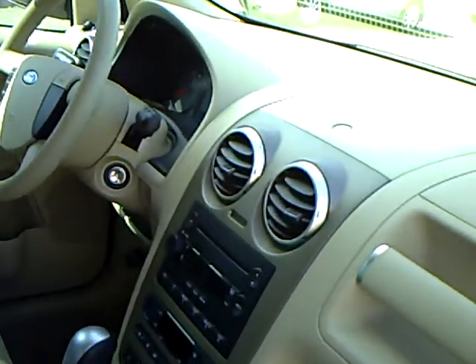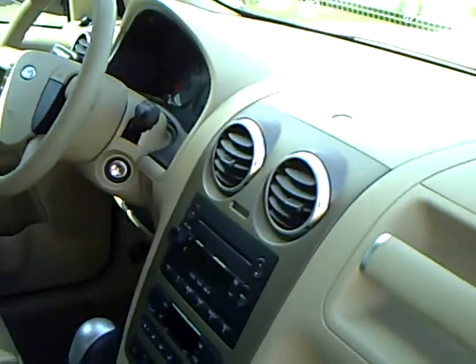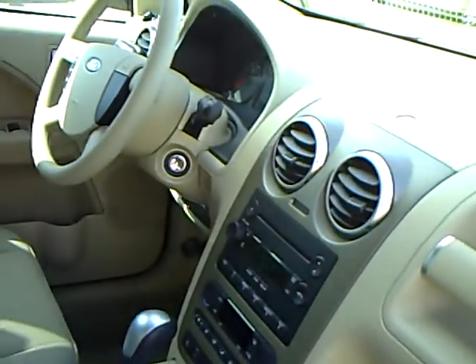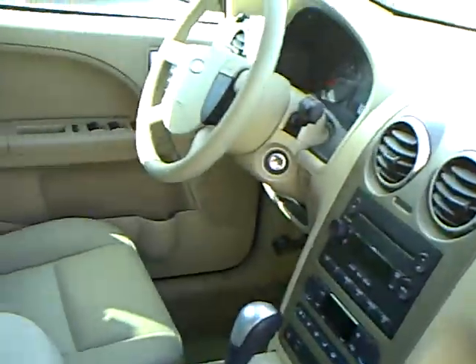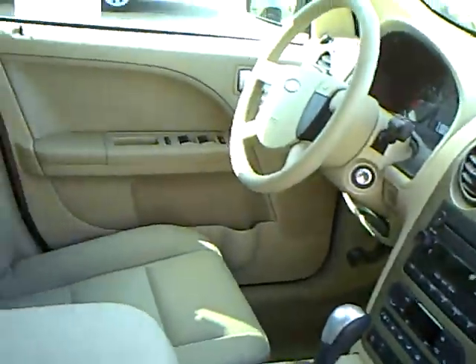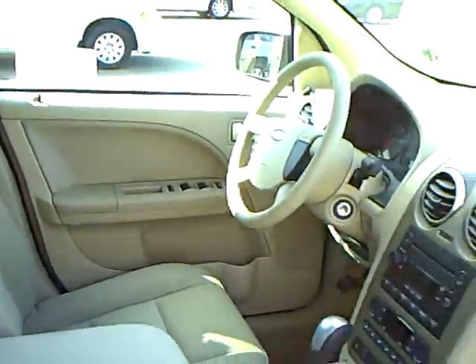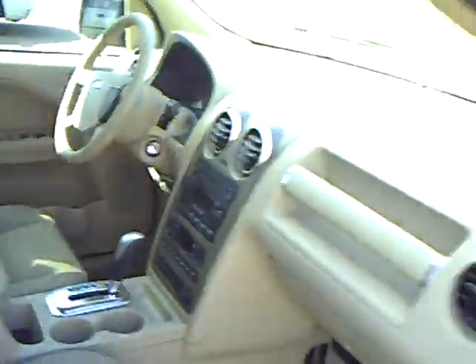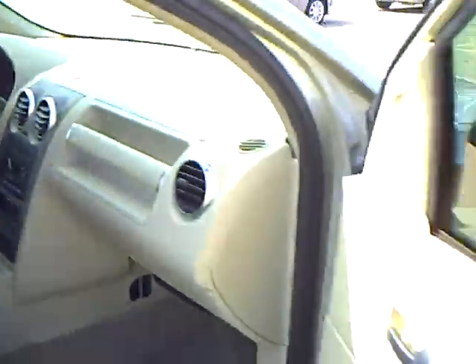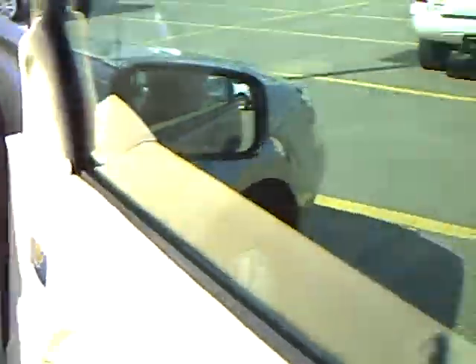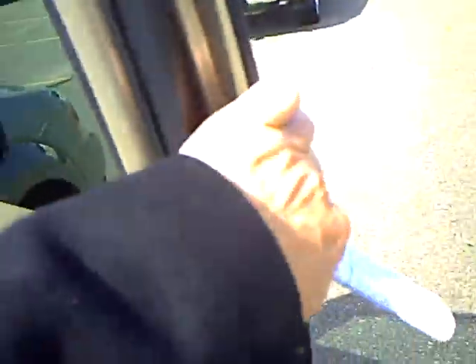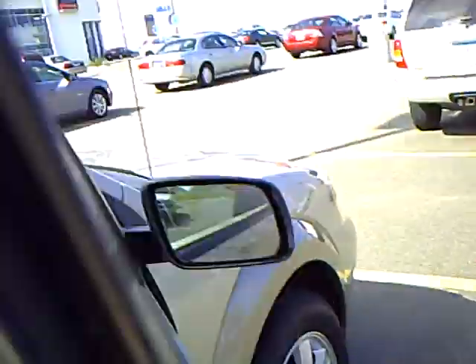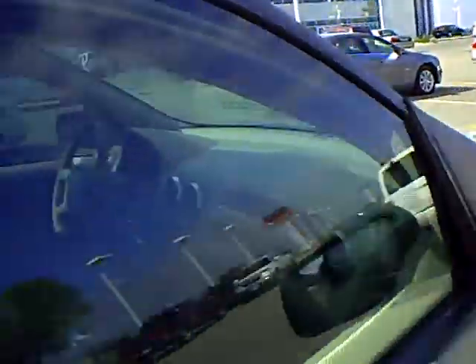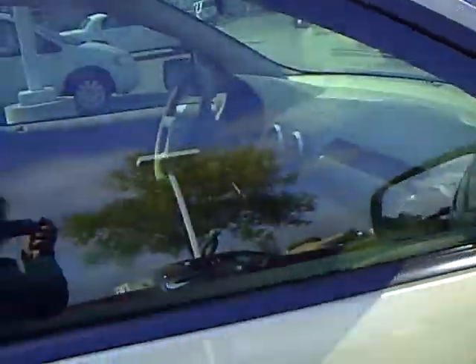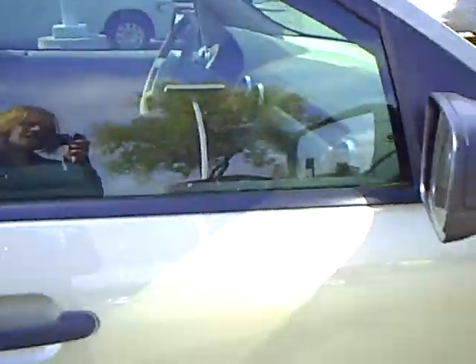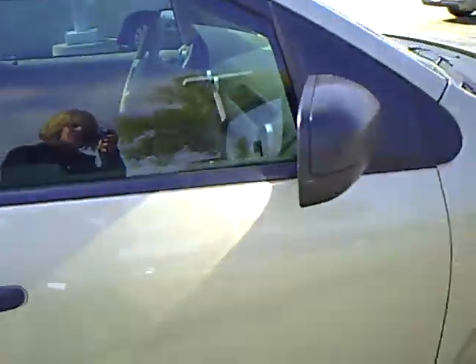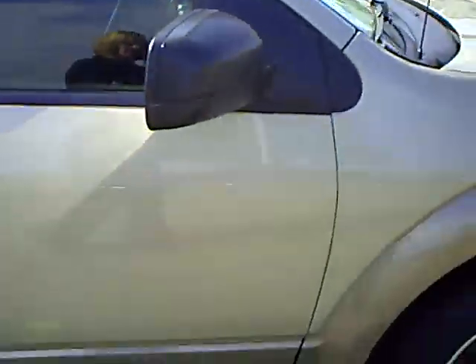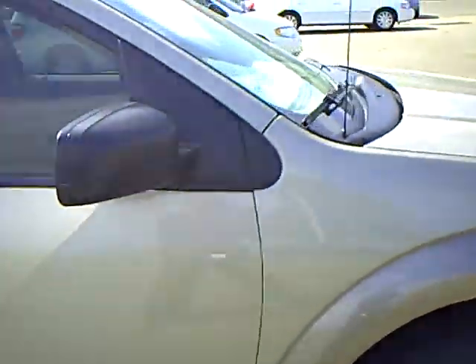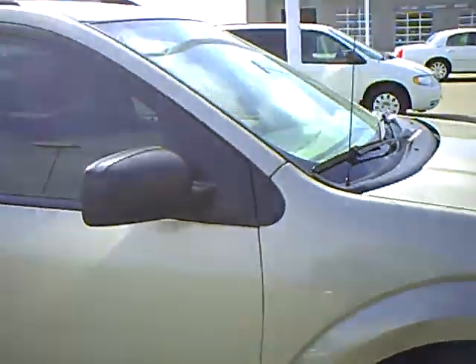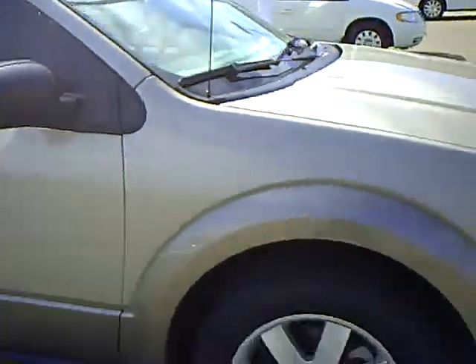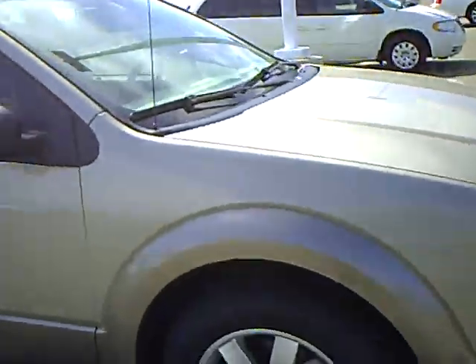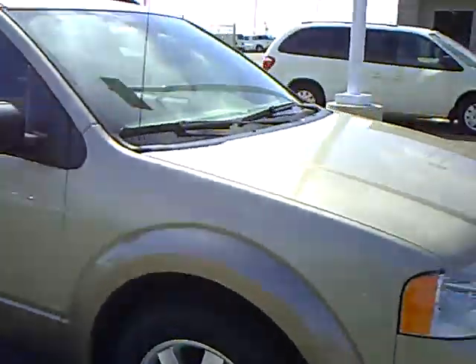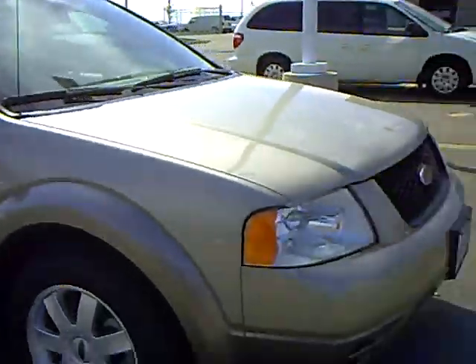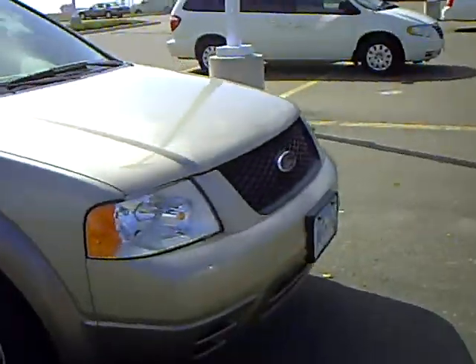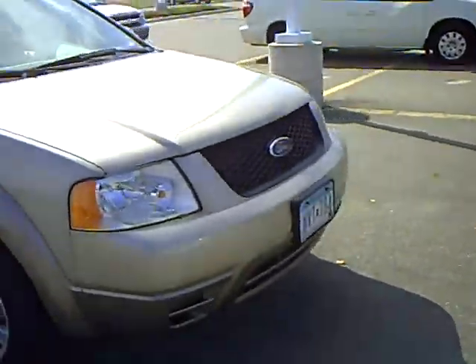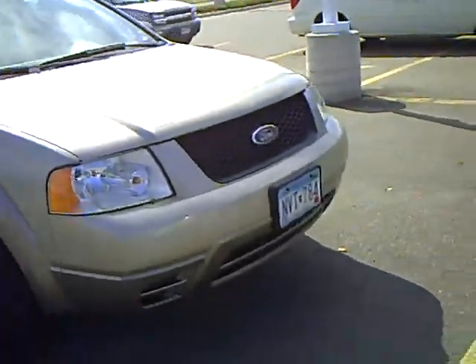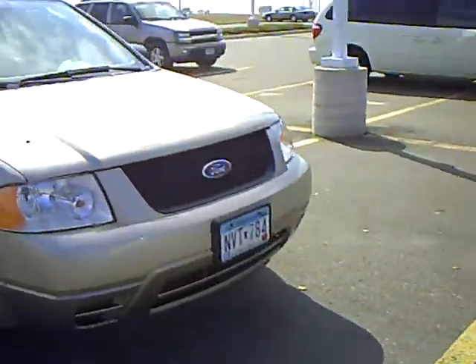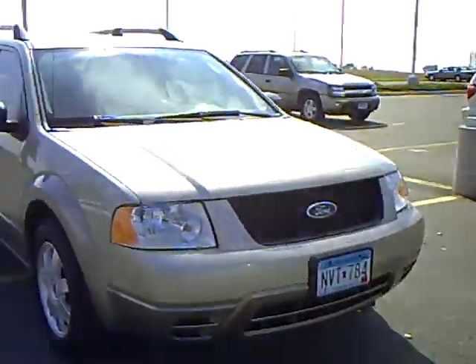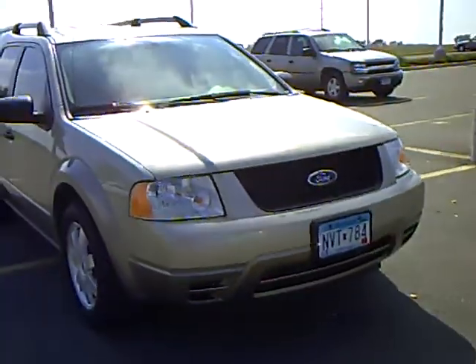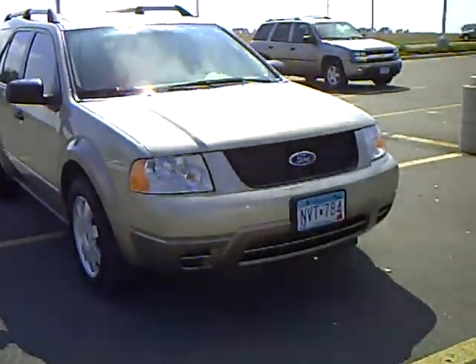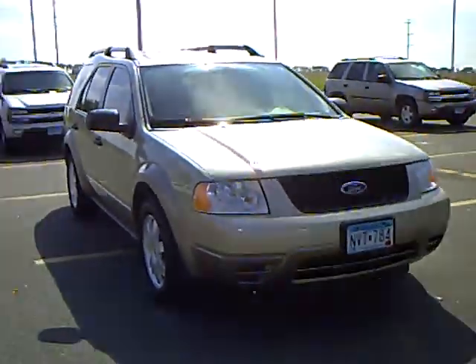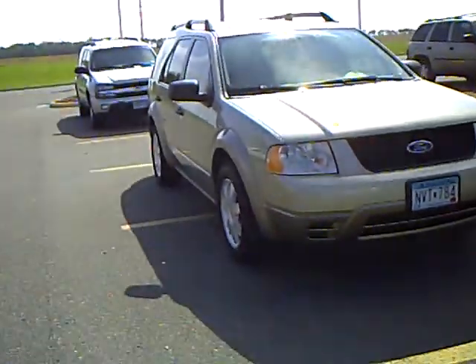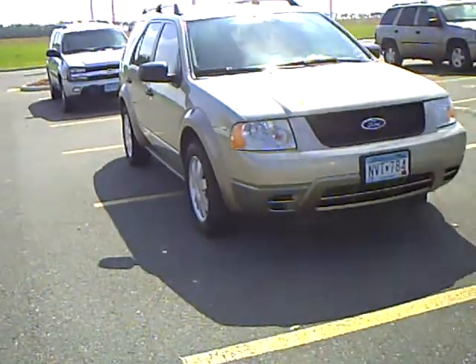Very clean inside and out. If you'd like to check this vehicle out, come down and see me, Heather Arntz at Mills Ford Jeep in Wilmer. I'll see you on Friday.